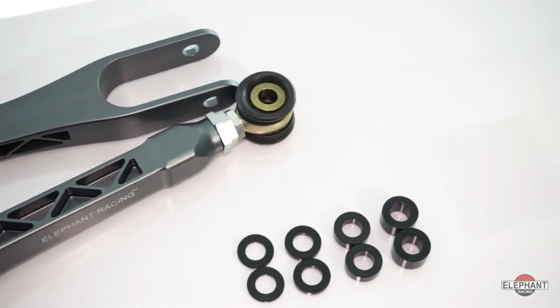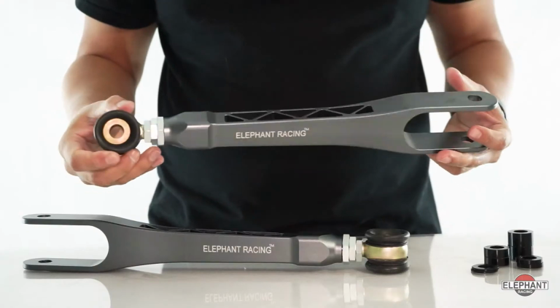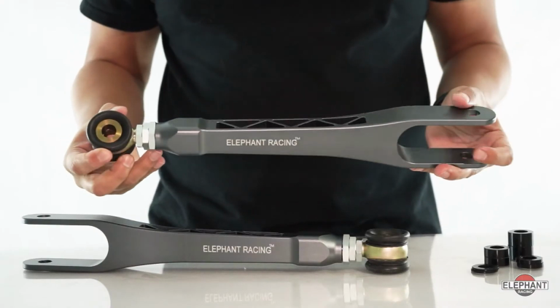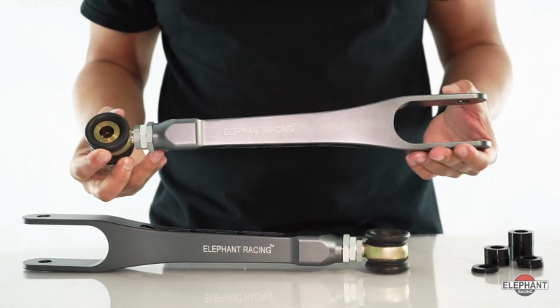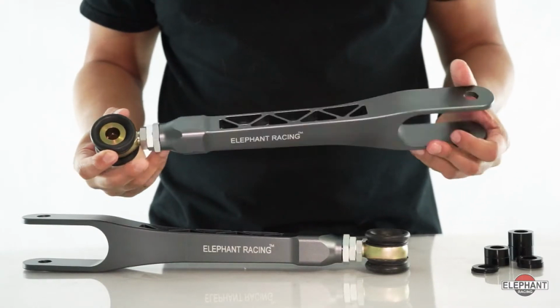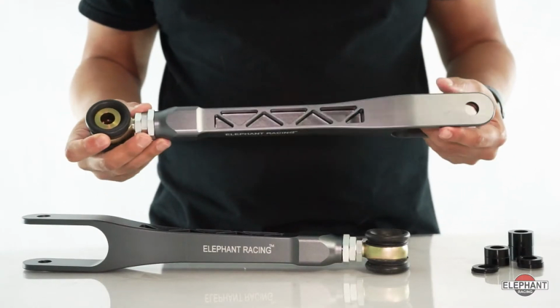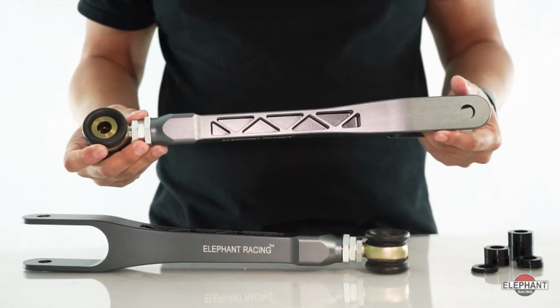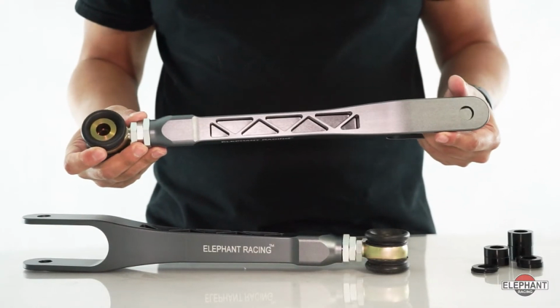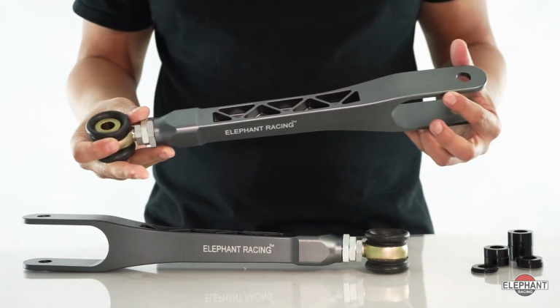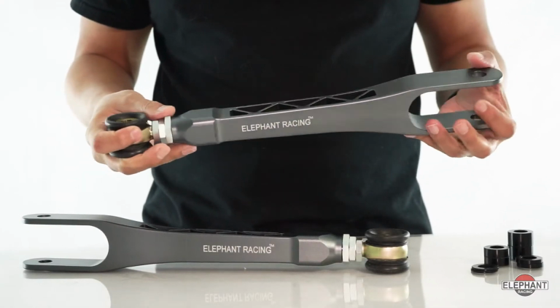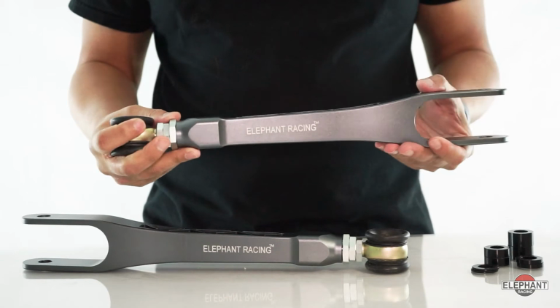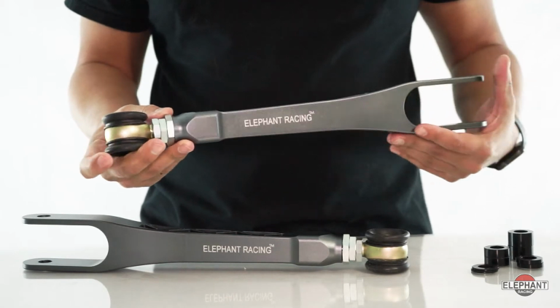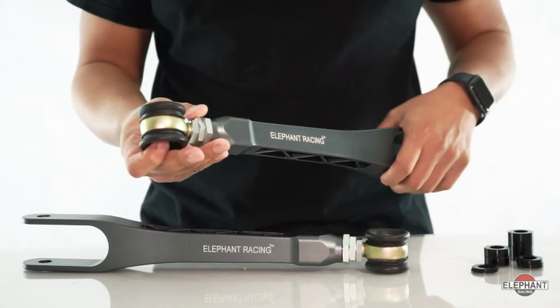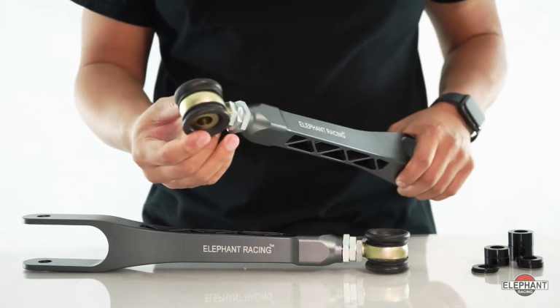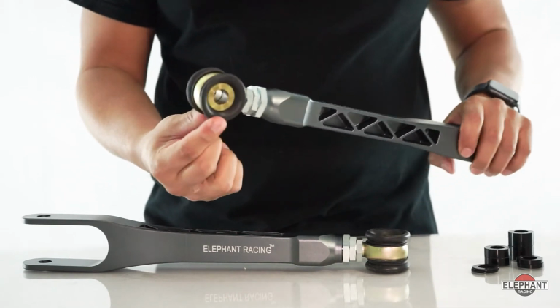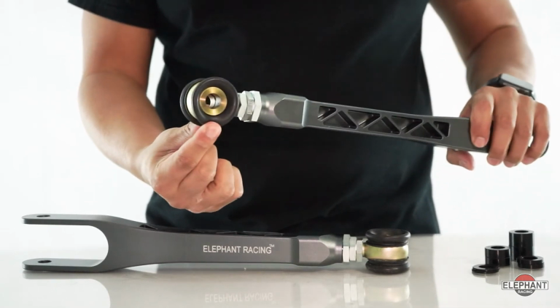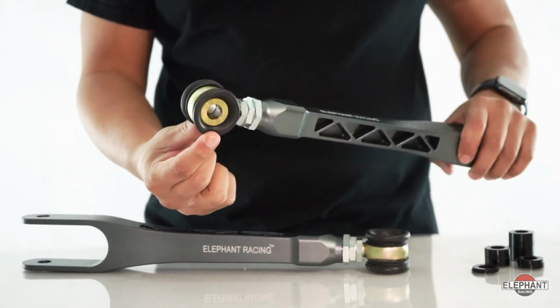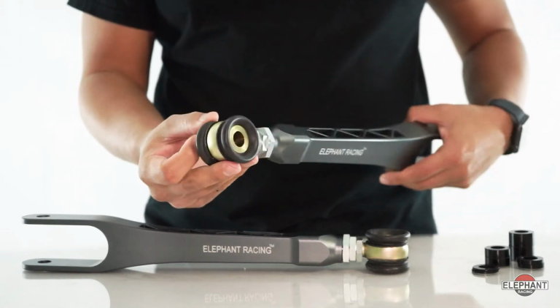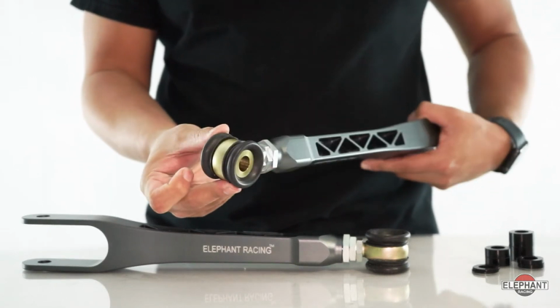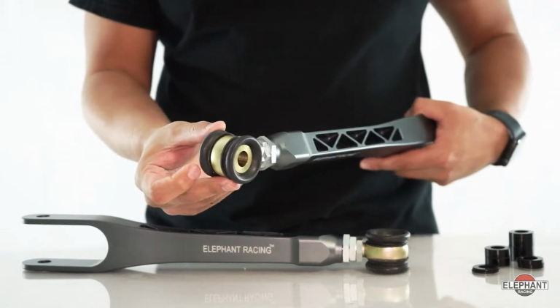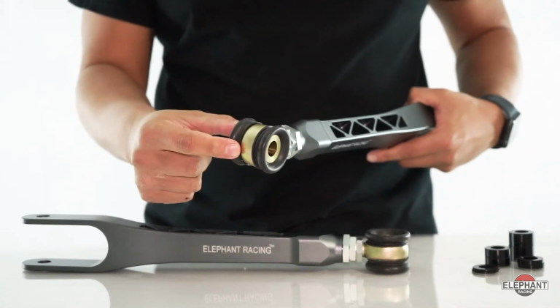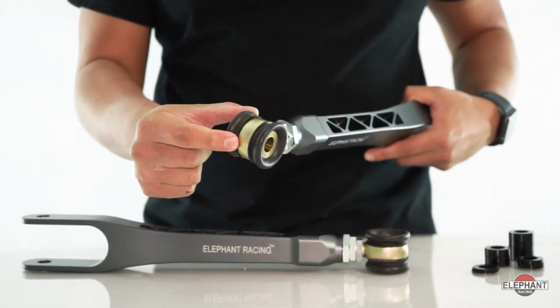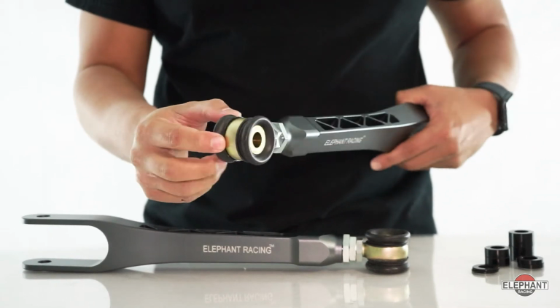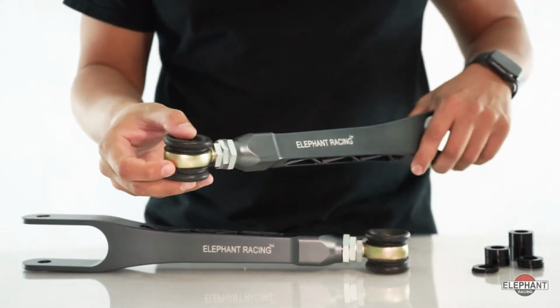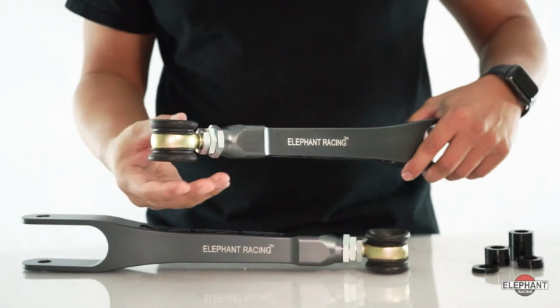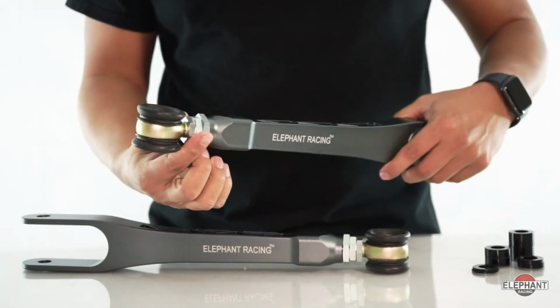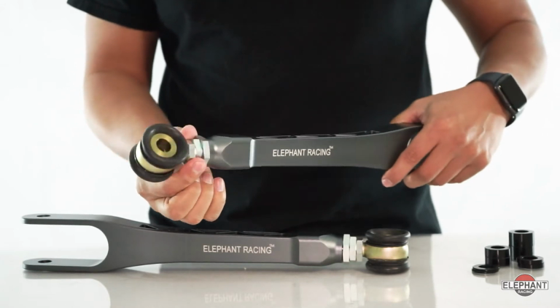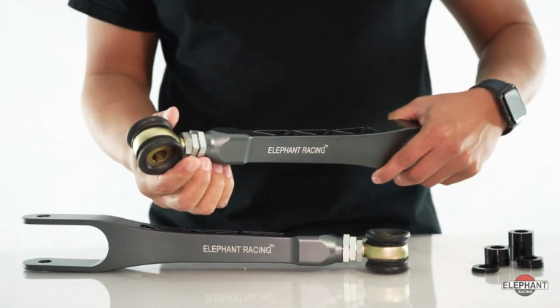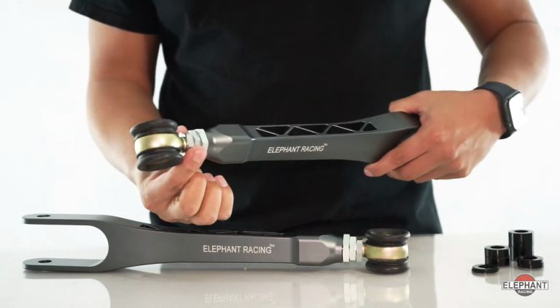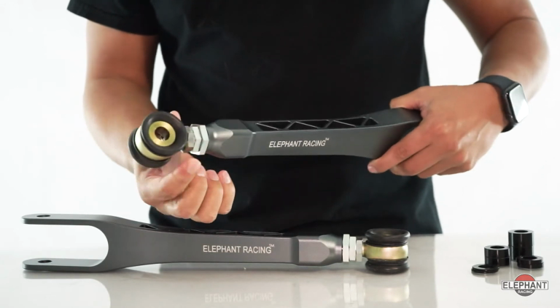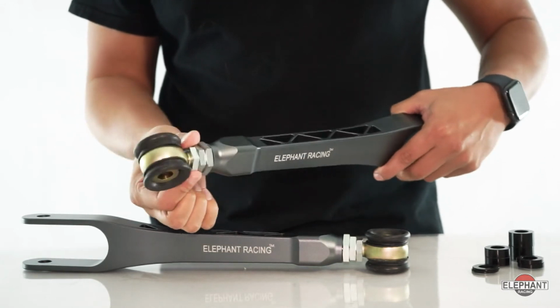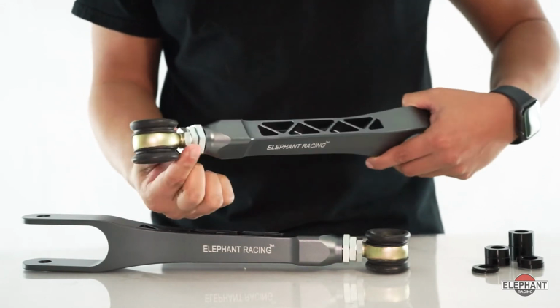Made from solid aluminum and anodized for protection, the arms are fully weather sealed at the heim joint, keeping water and contaminants out for extended life. The threaded double adjusters make it simple to extend or shorten the arm.